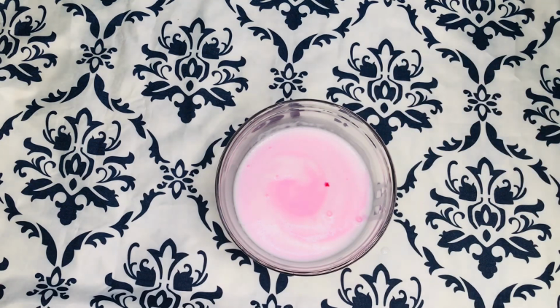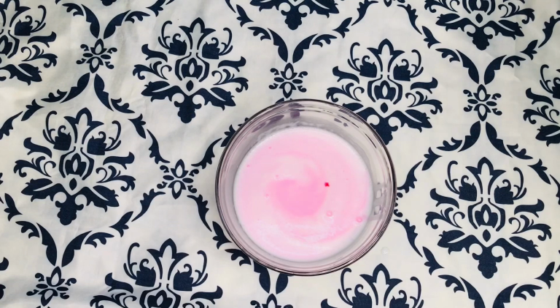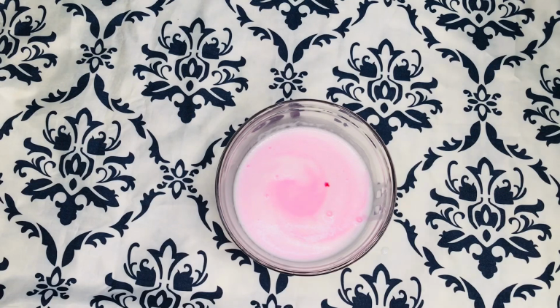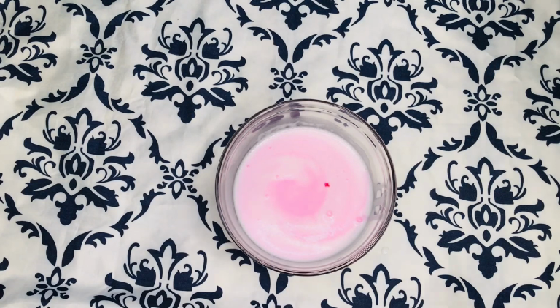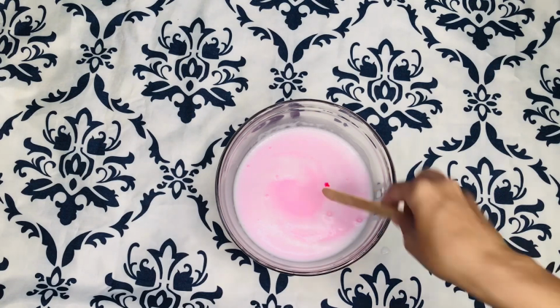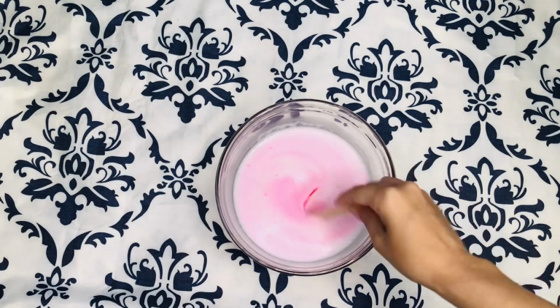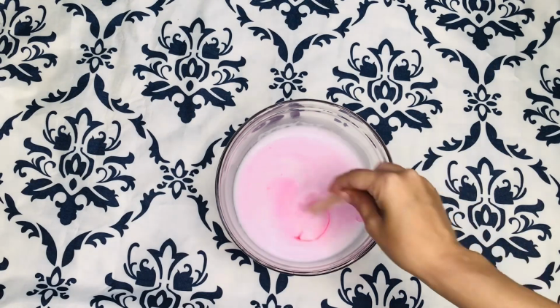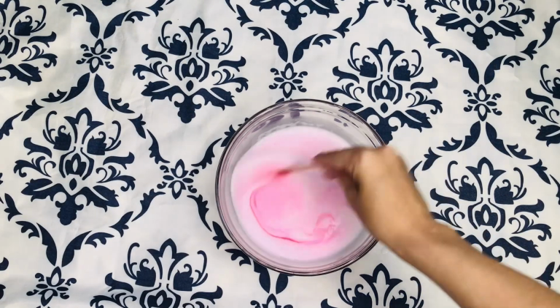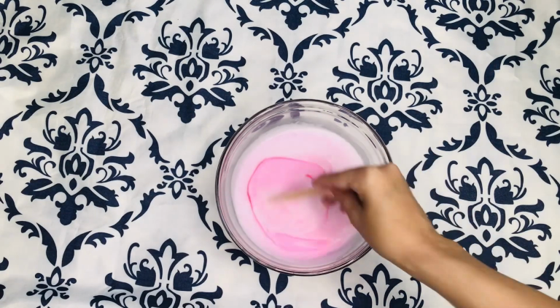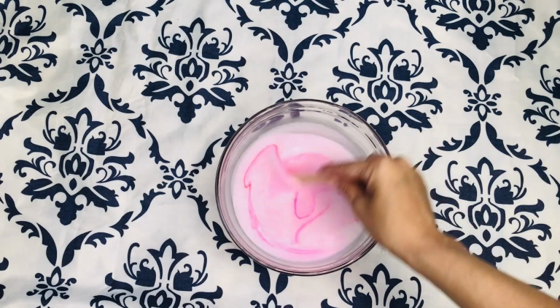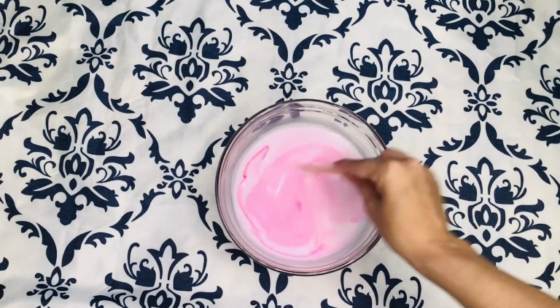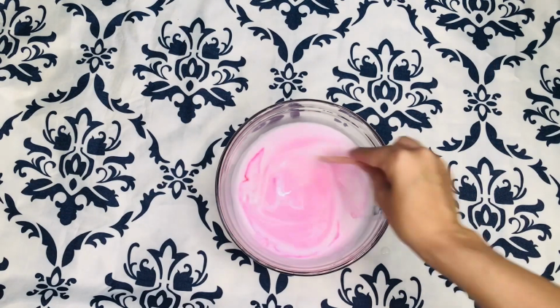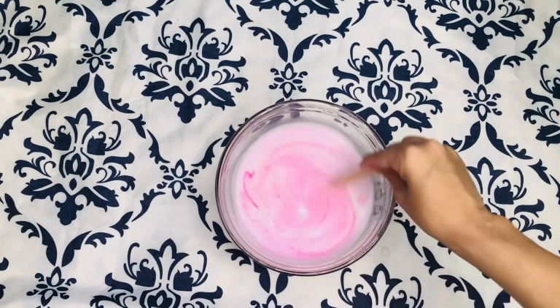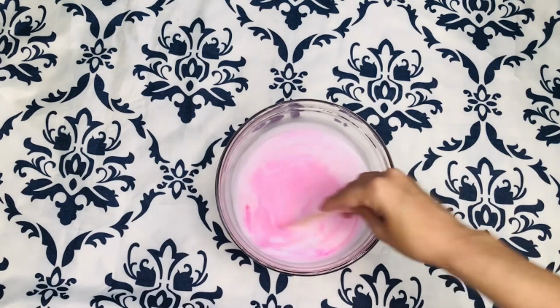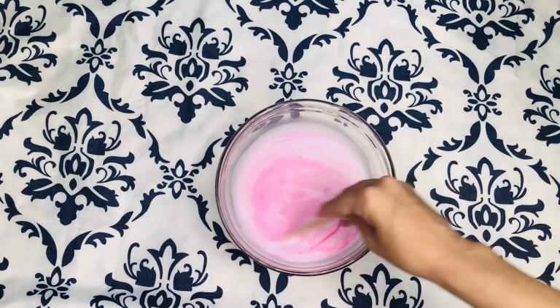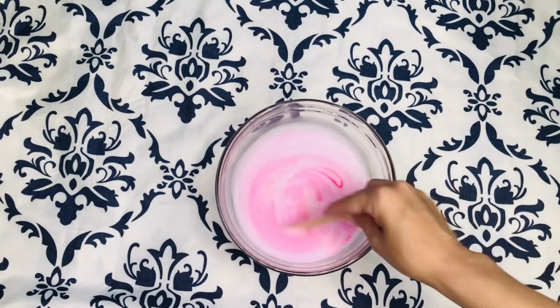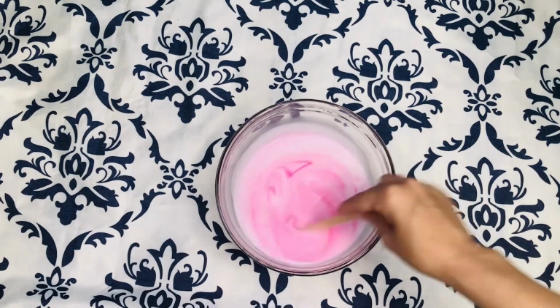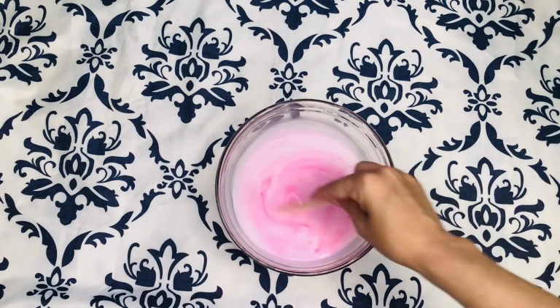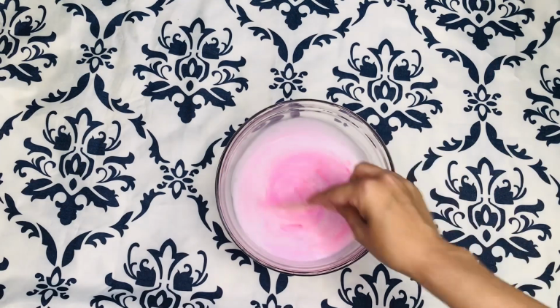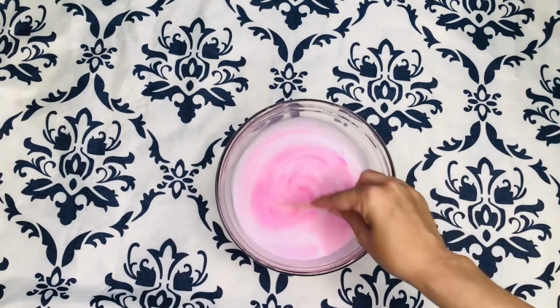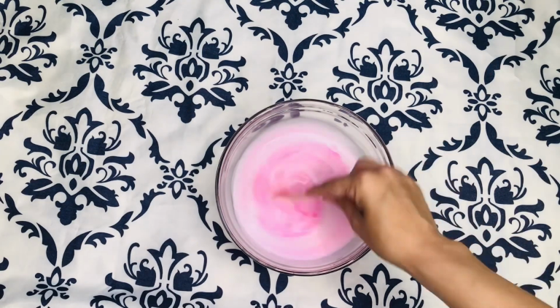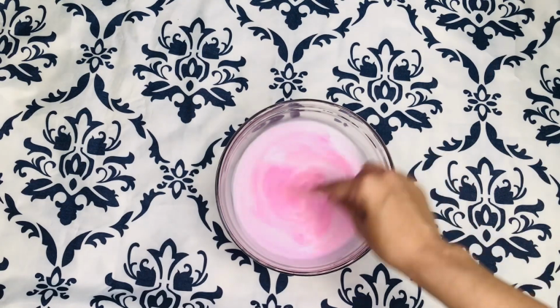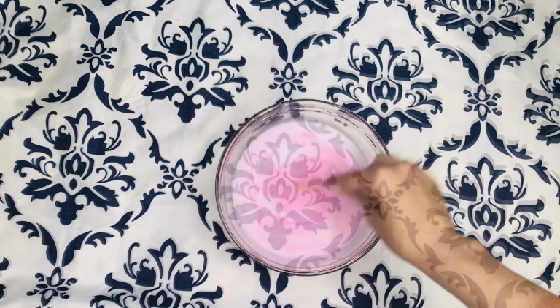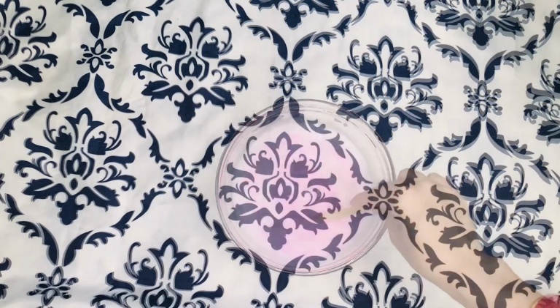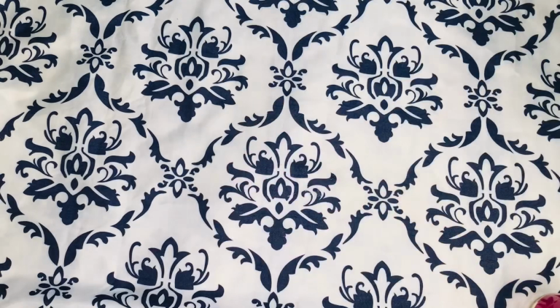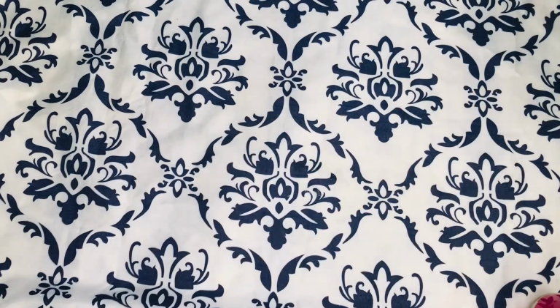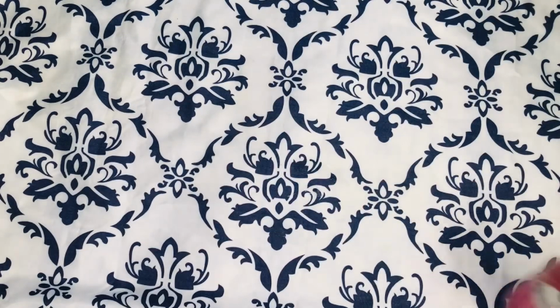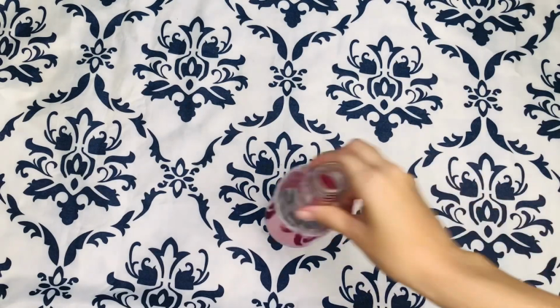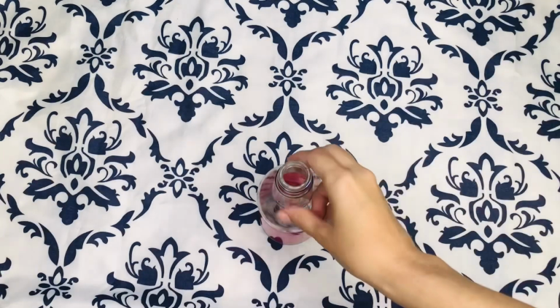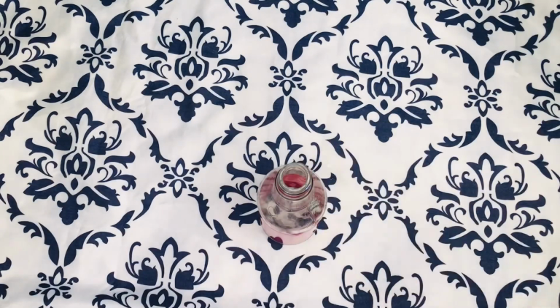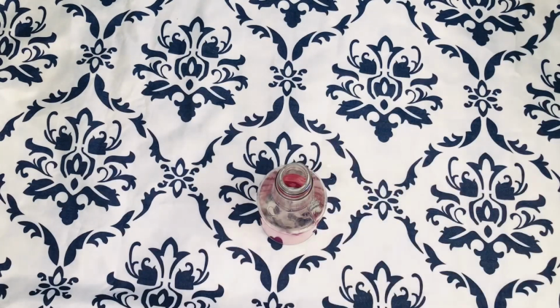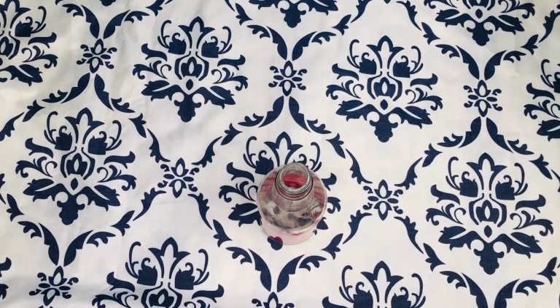You can mix by hand but it's going to take way longer, so I'm going to go ahead and pour my ingredients back into my NutriBullet and mix everything together. This is how it looks when everything is nice and blended together.